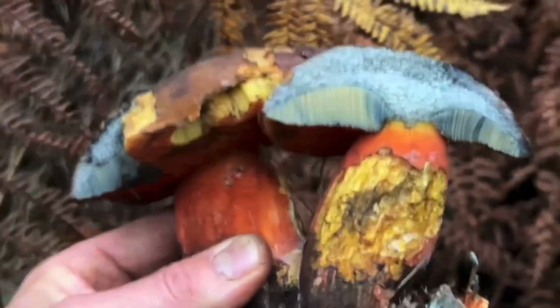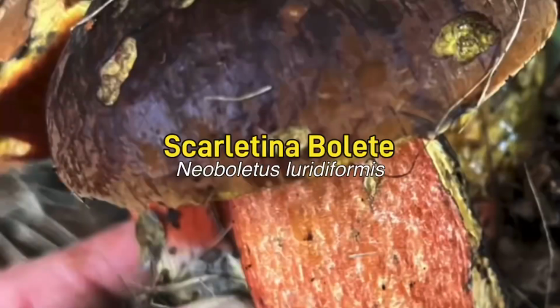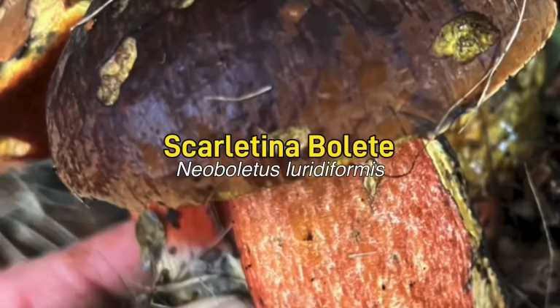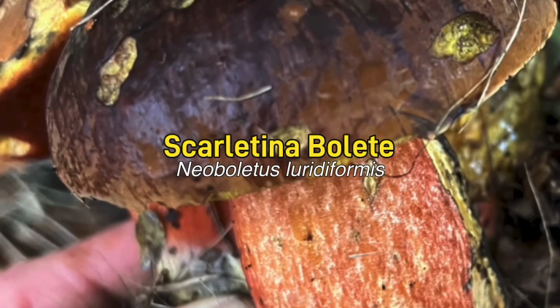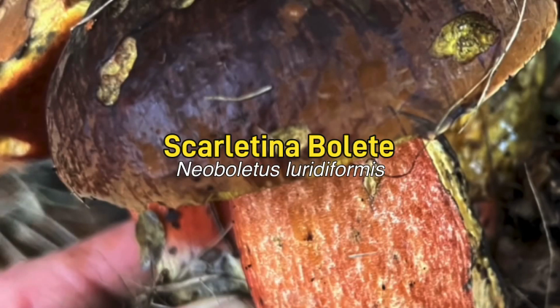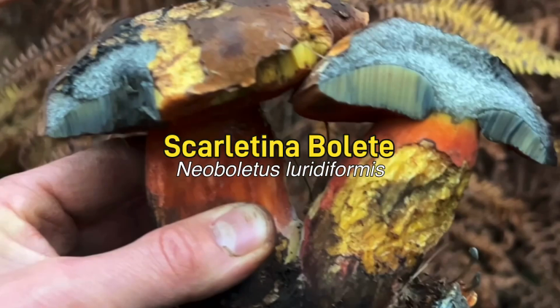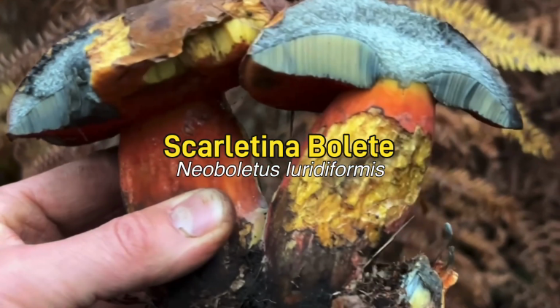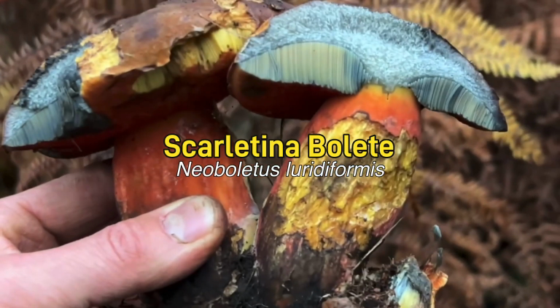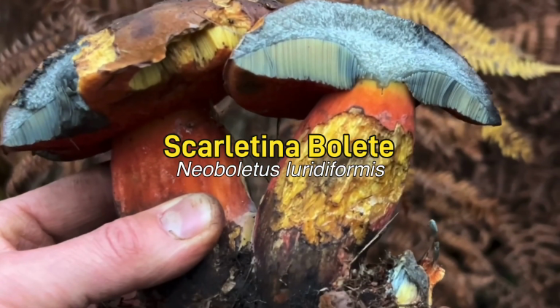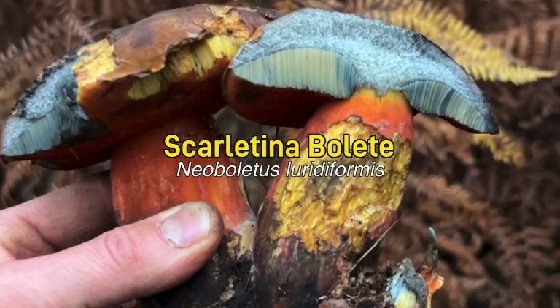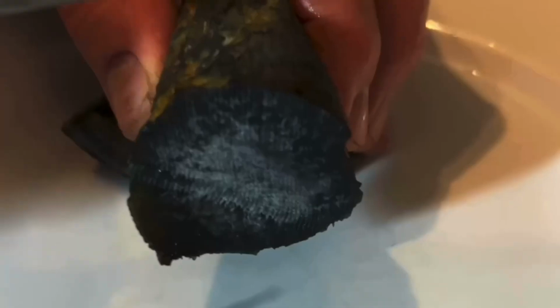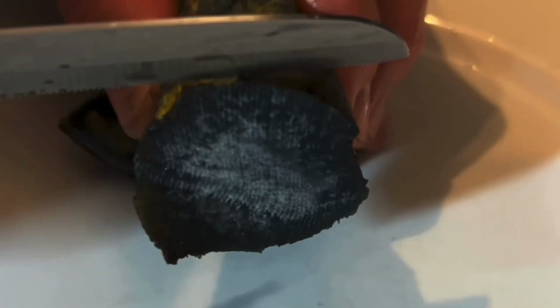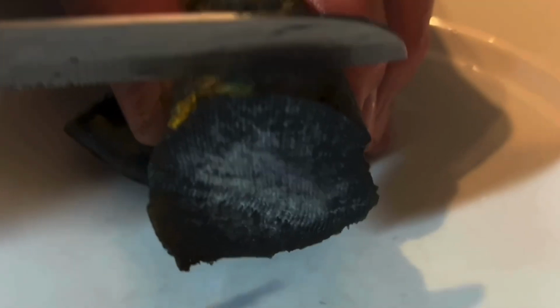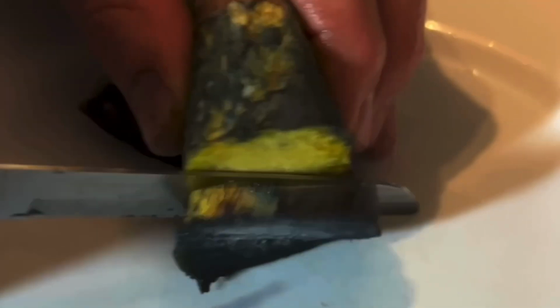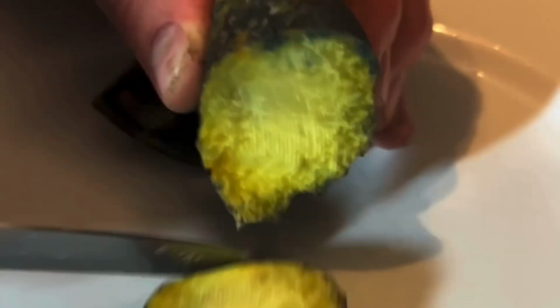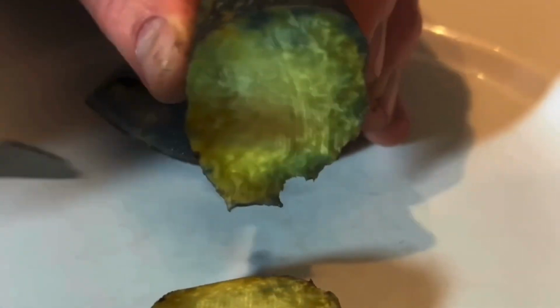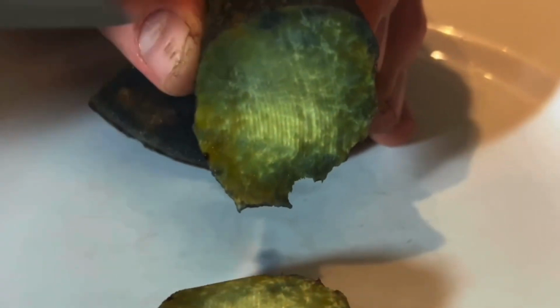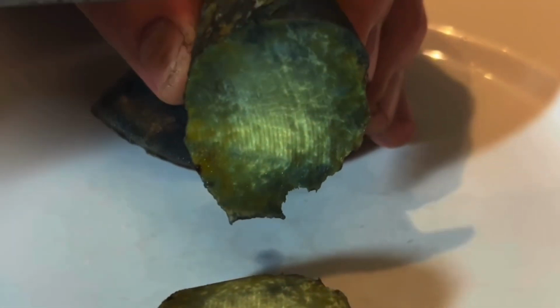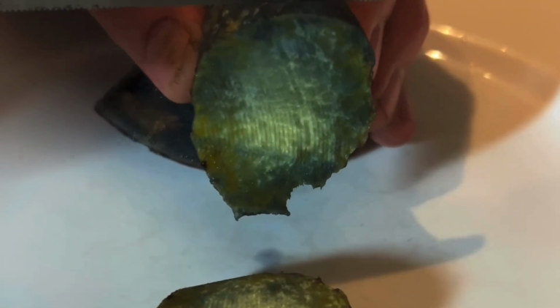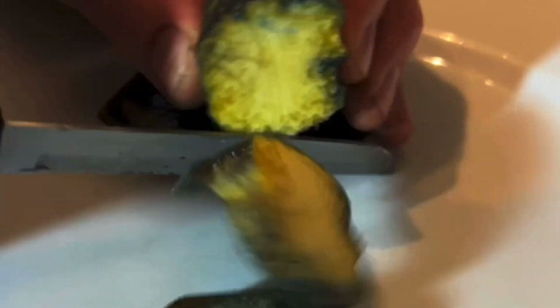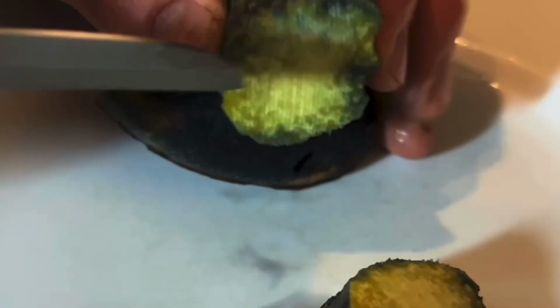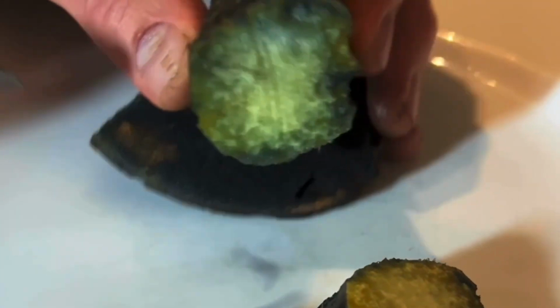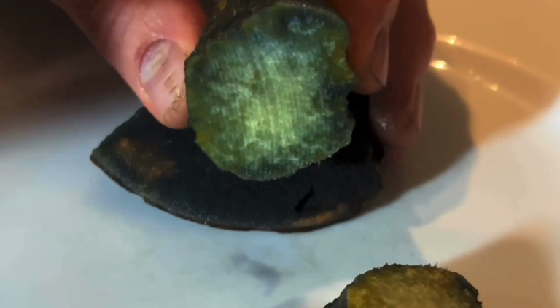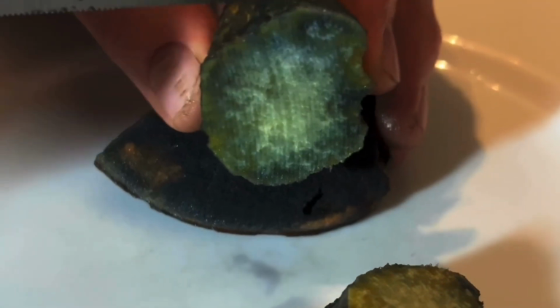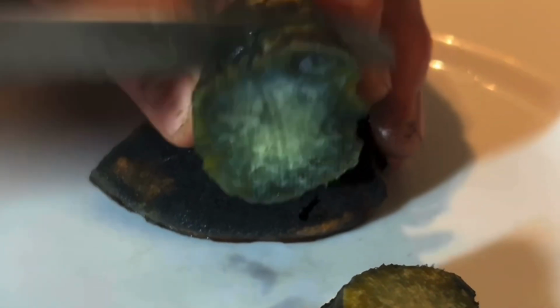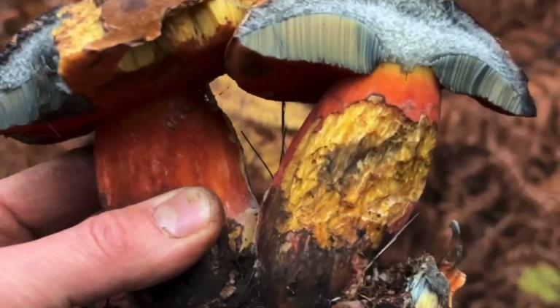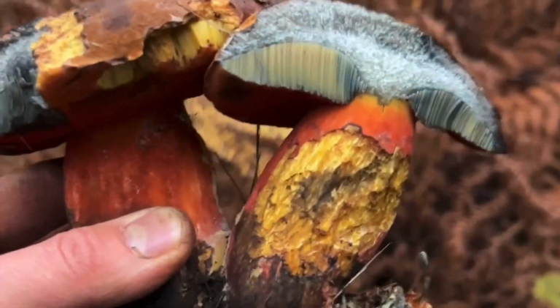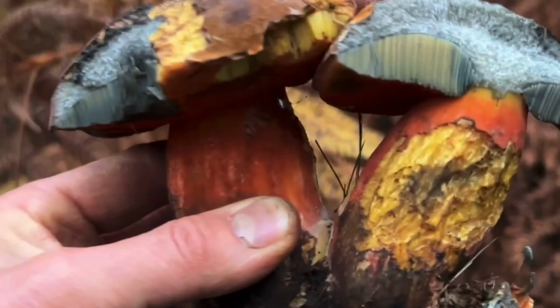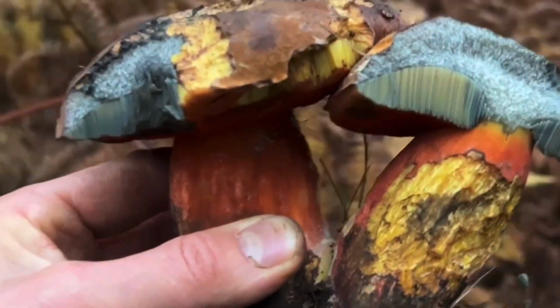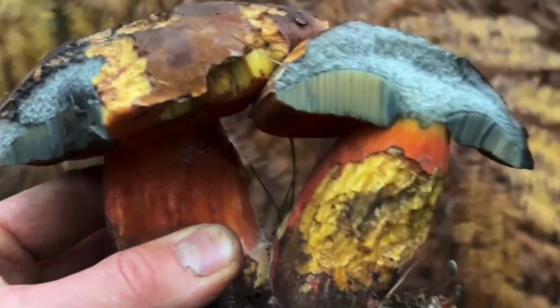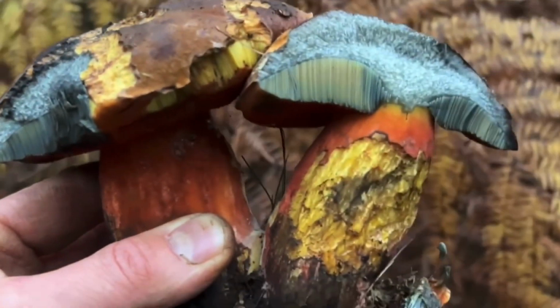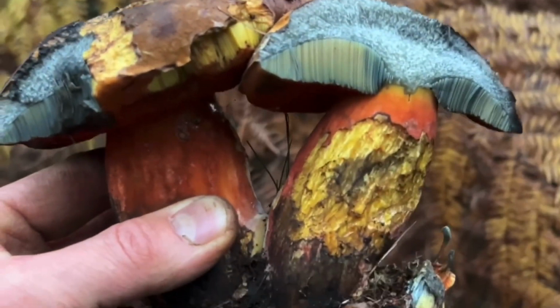They are called the Scarlatina Bolete. They do need to be thoroughly cooked, so I like to have them in soups and stews and risottos where I'm naturally cooking them for quite a long time. But not a beginner's mushroom, because there is a toxic lookalike.